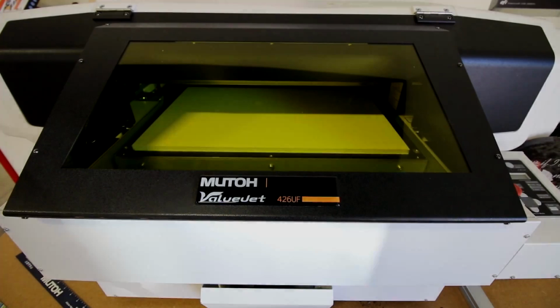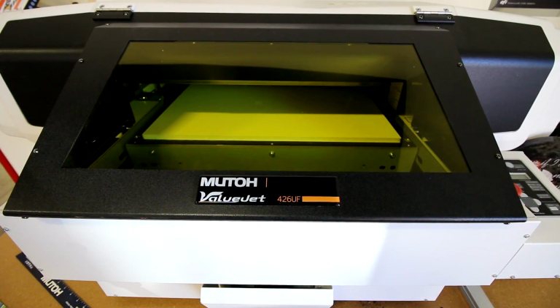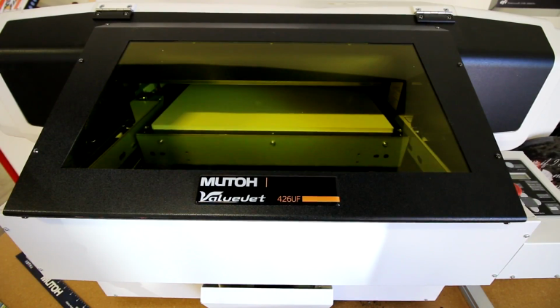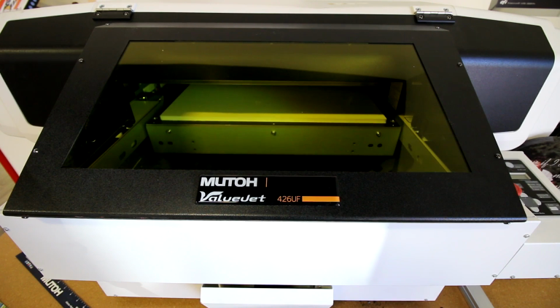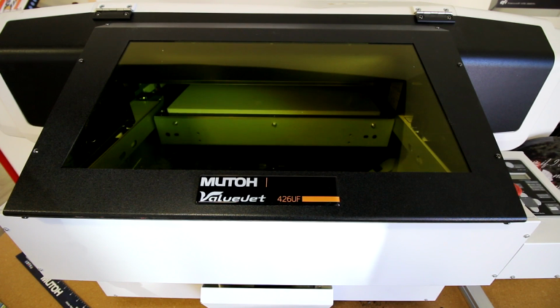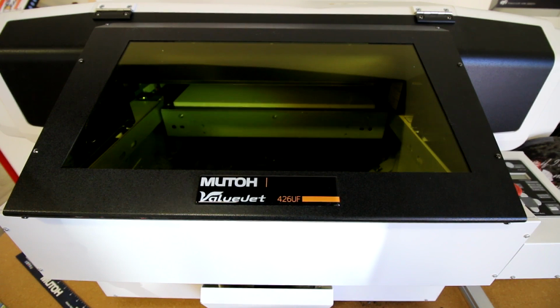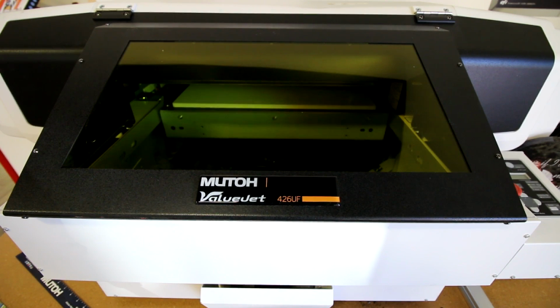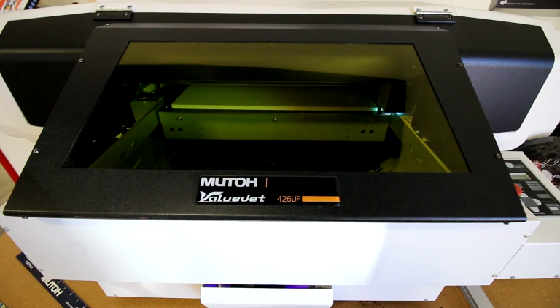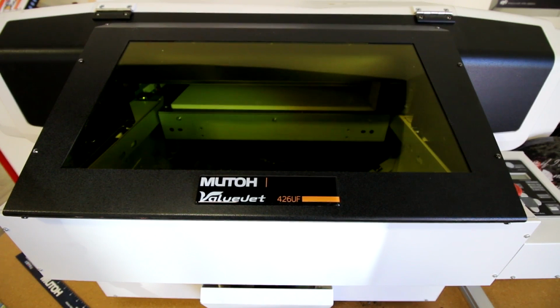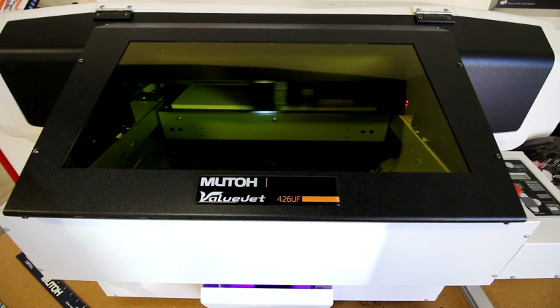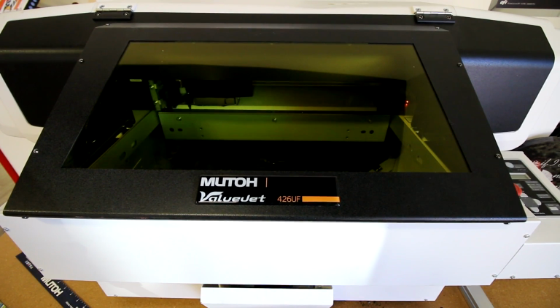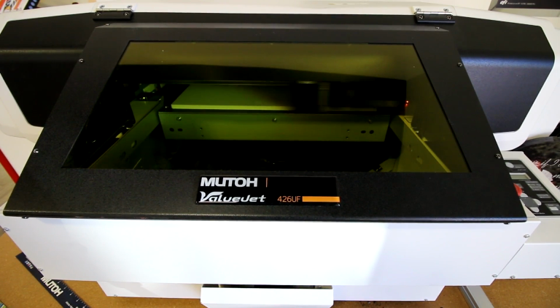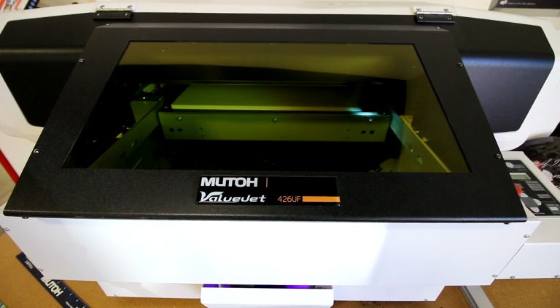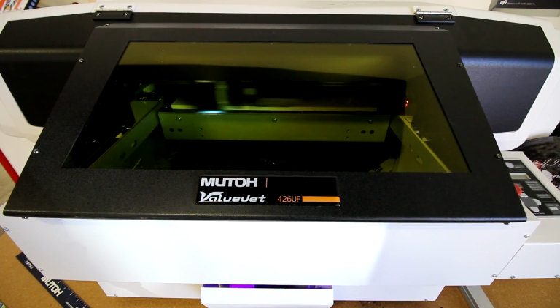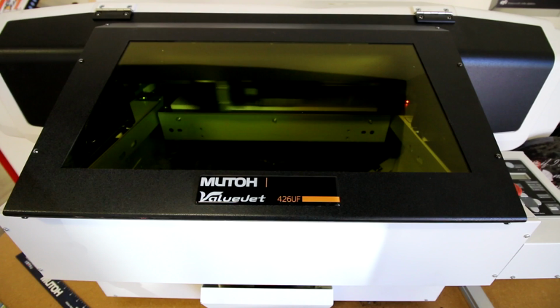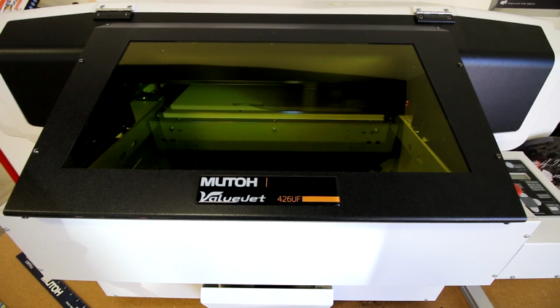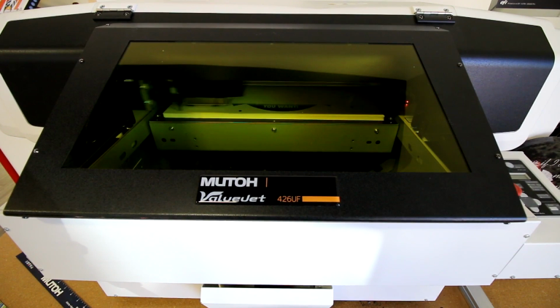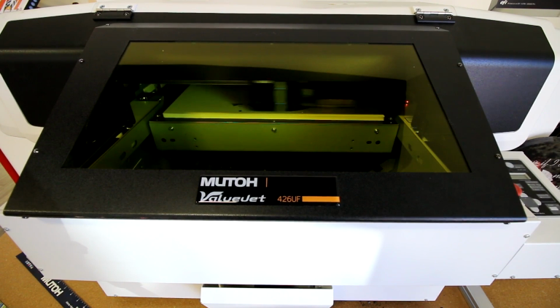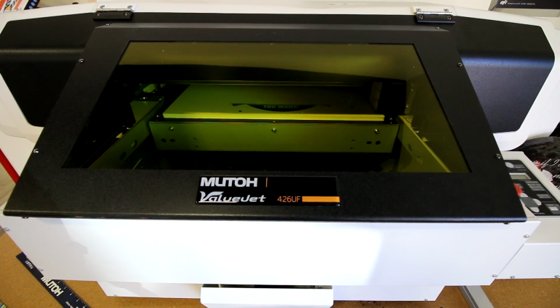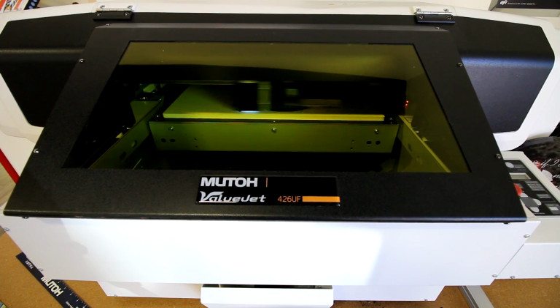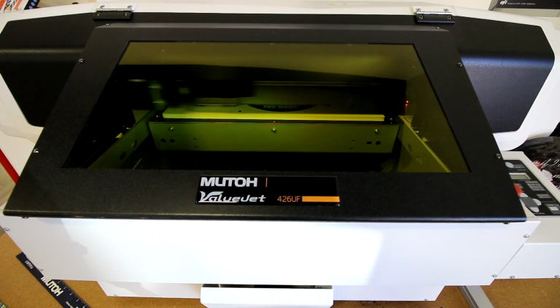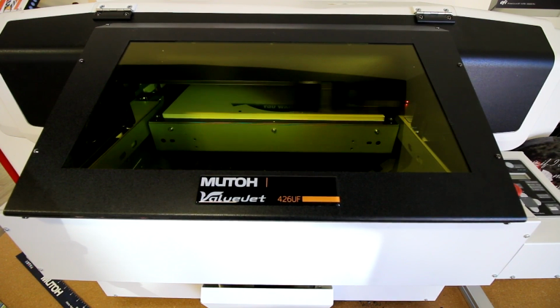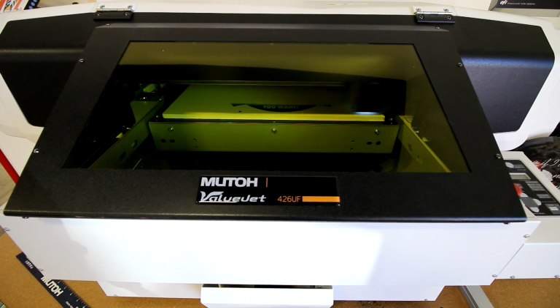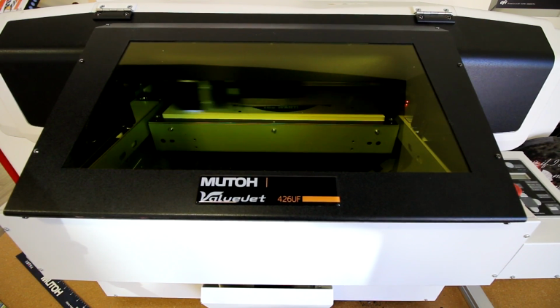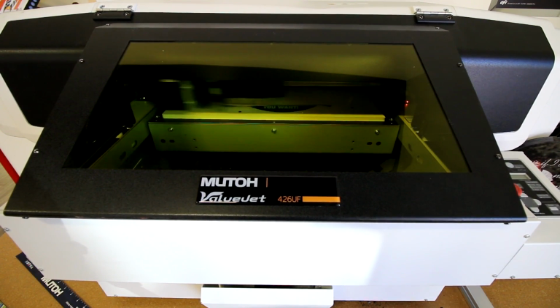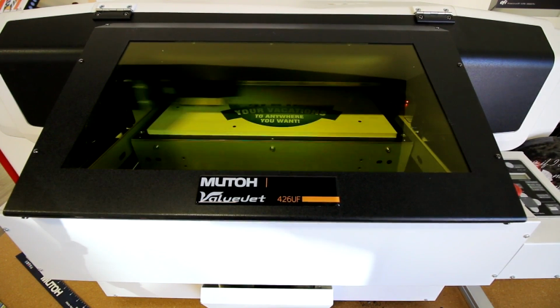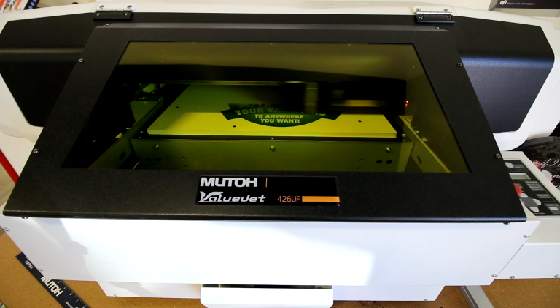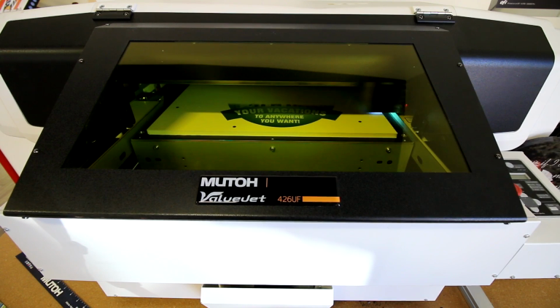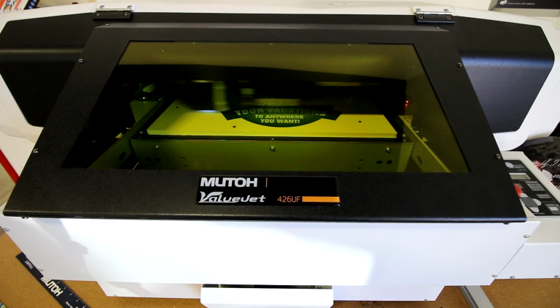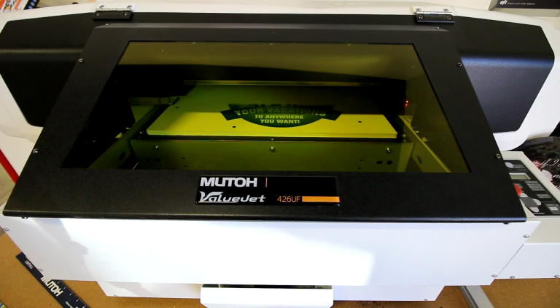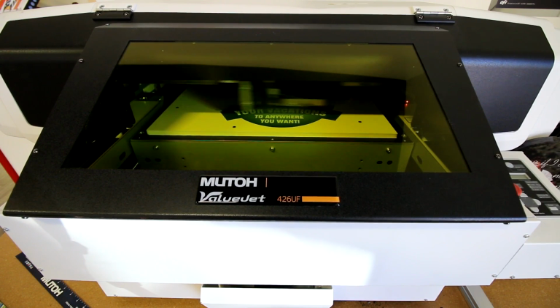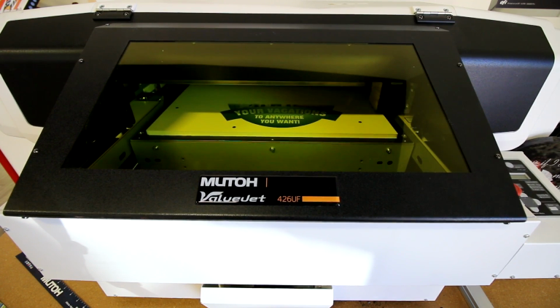First we place our foam board into our MUTO 426UF UV printer. Since our foam board is white, we did not have to use white ink in the printing, therefore we save on costs. We printed registration marks for our job control vision camera system.